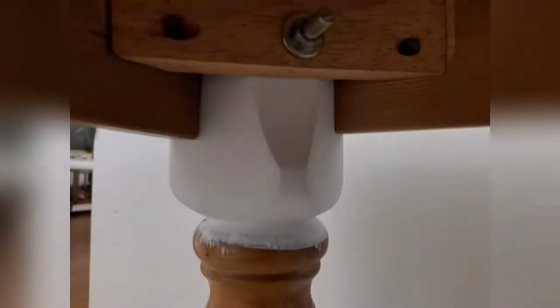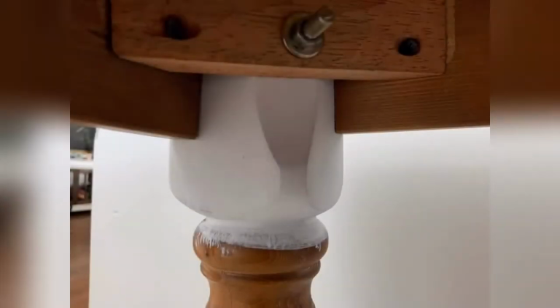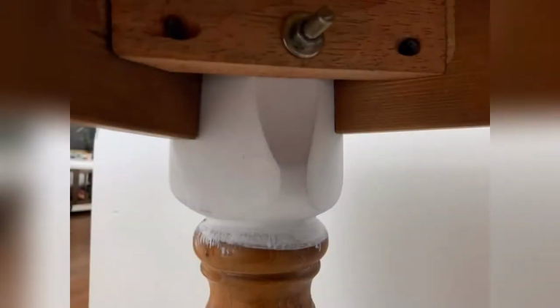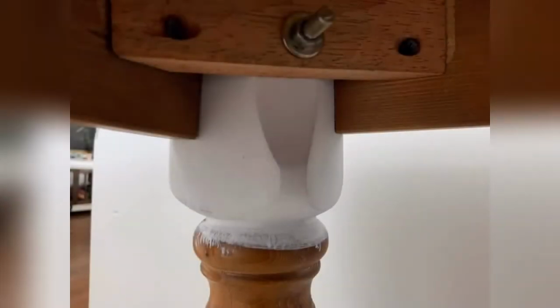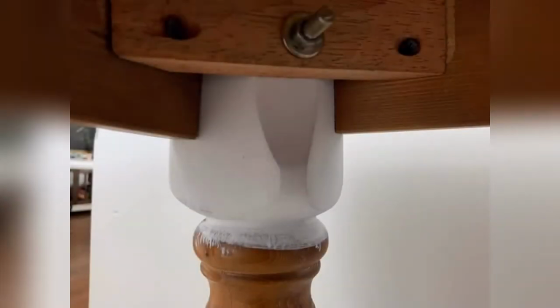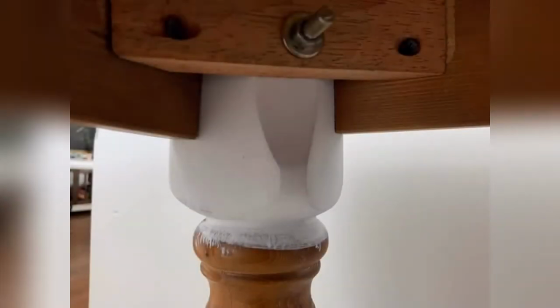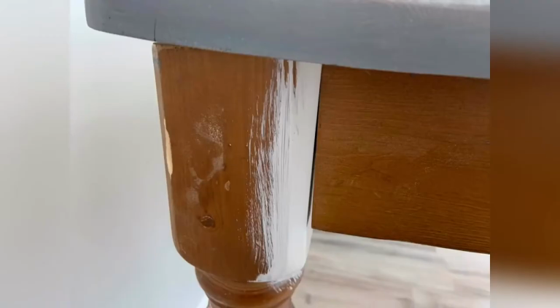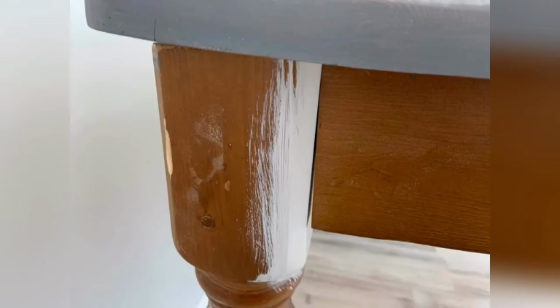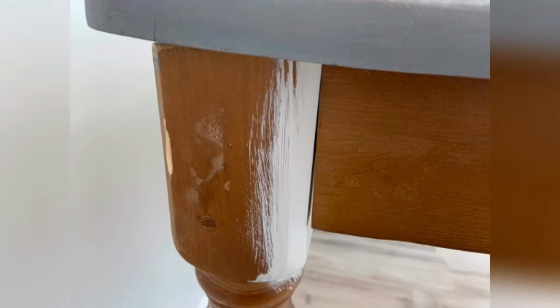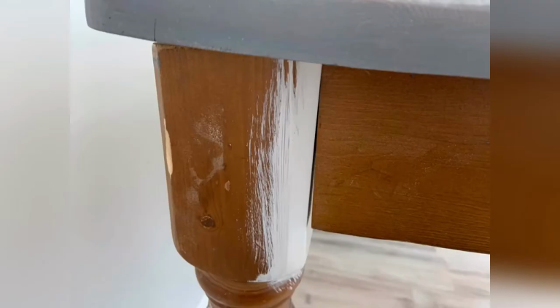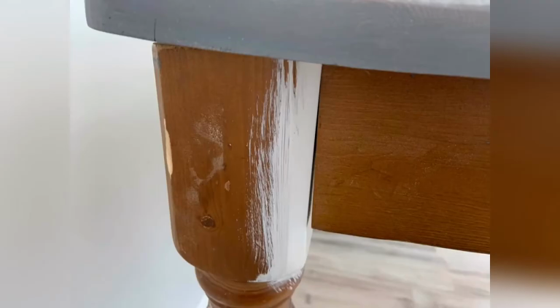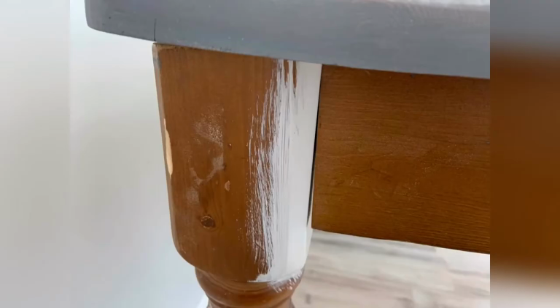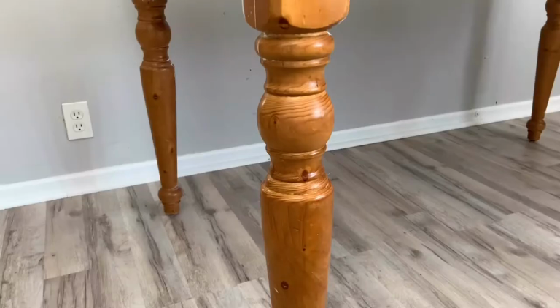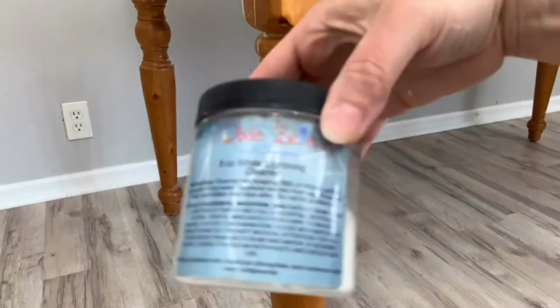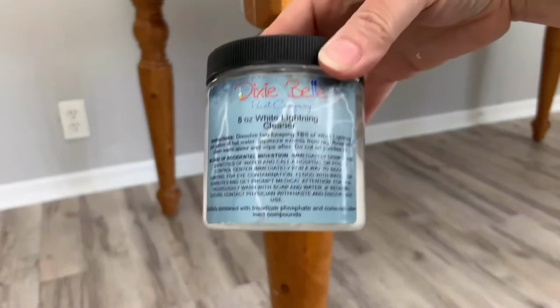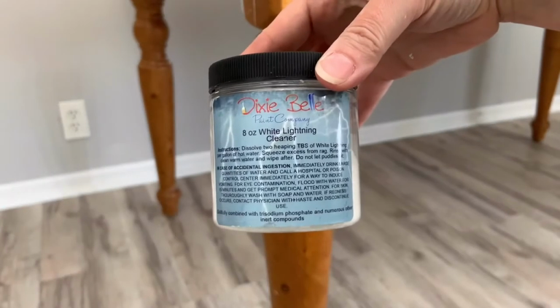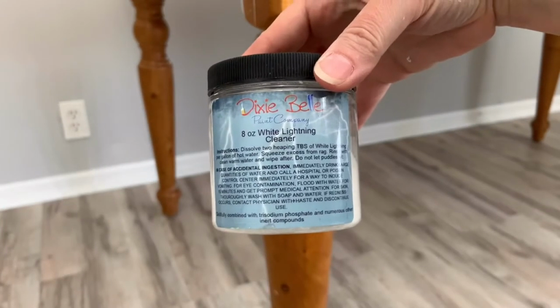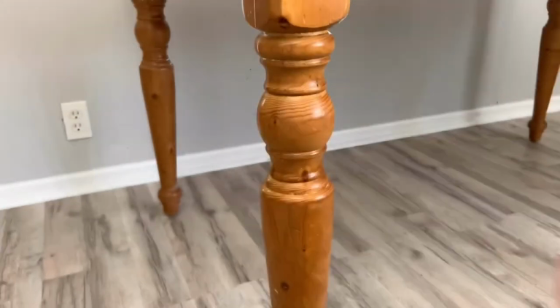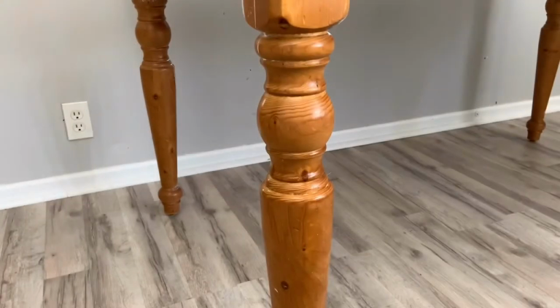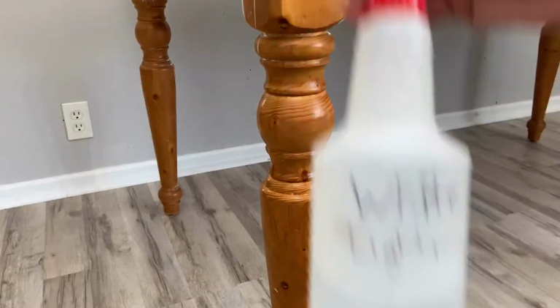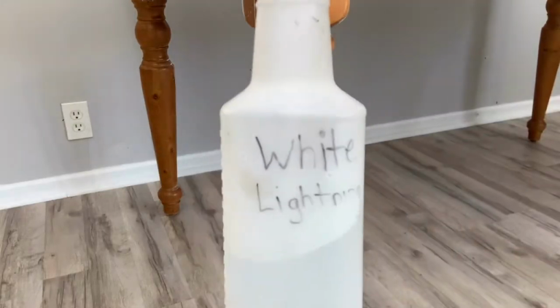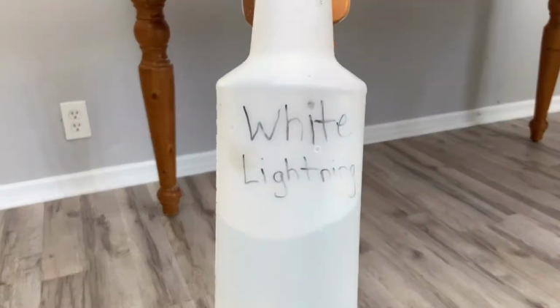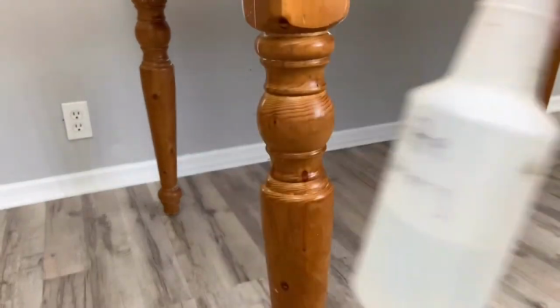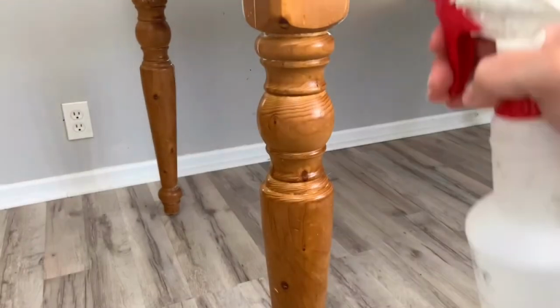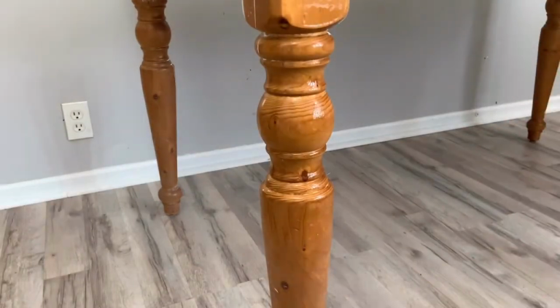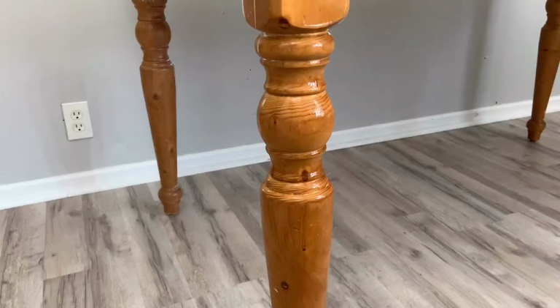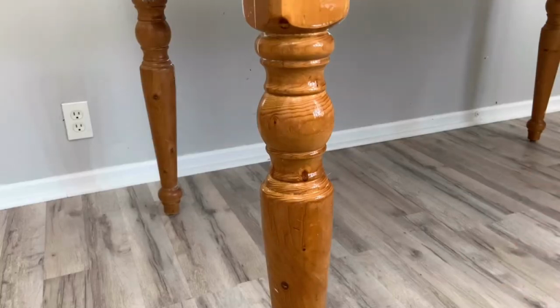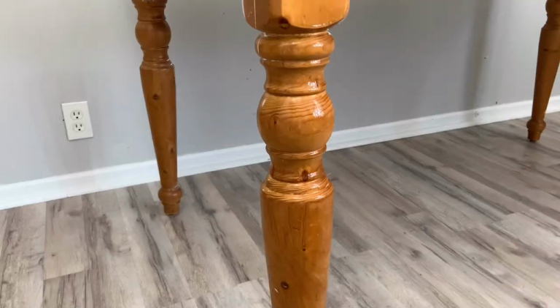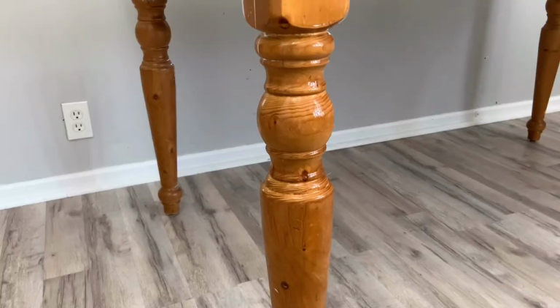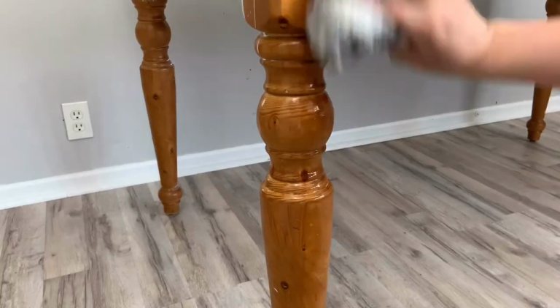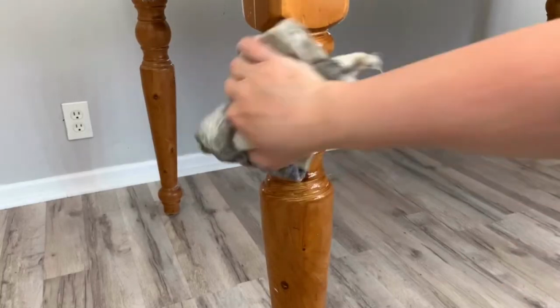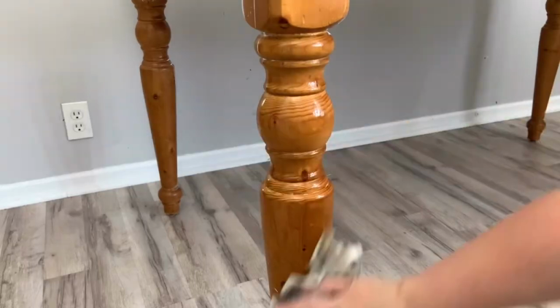I brought my table in the house. I painted the inside of the legs and put the legs back on the table. Now I use my mixture of Dixie Belle's White Lightning Cleaner and wash it on the entire table with my rag.